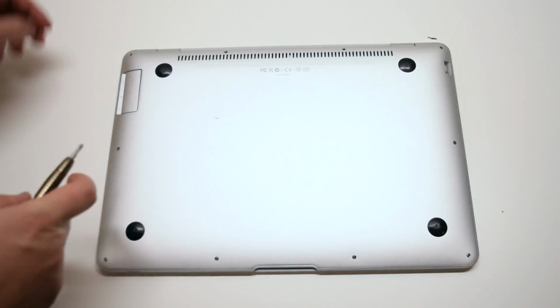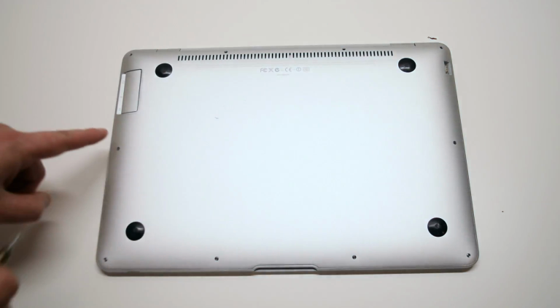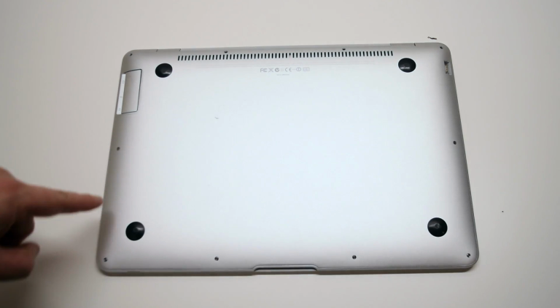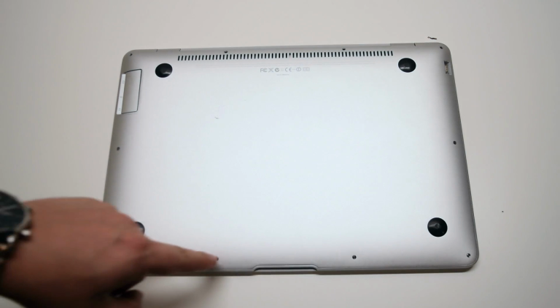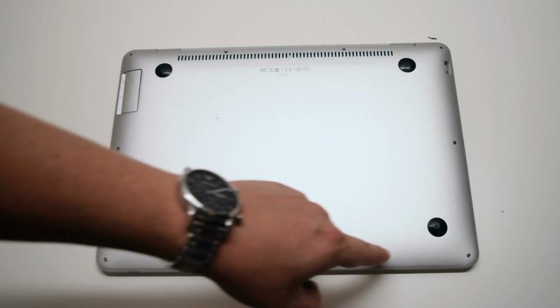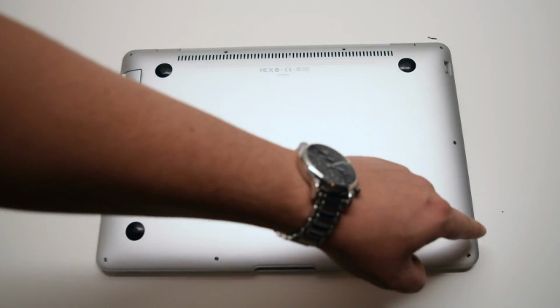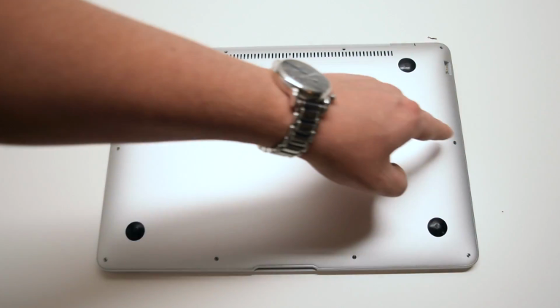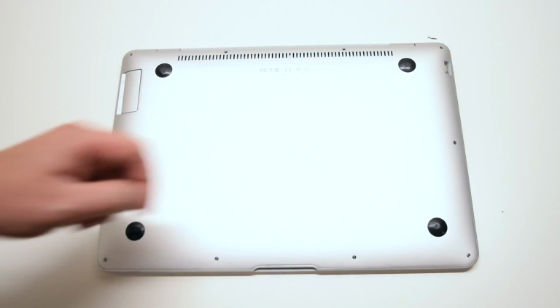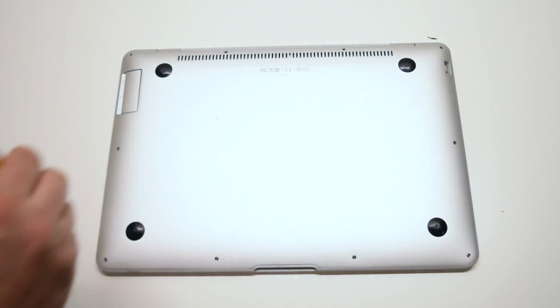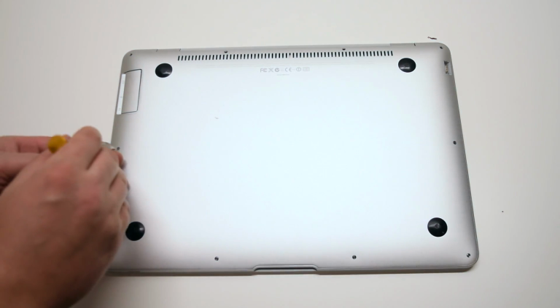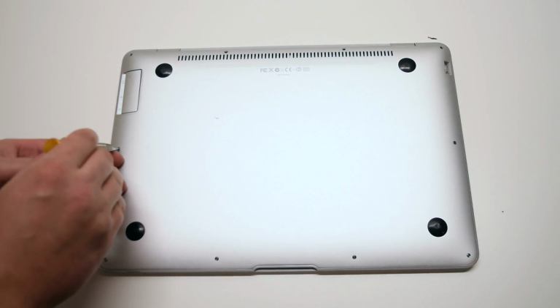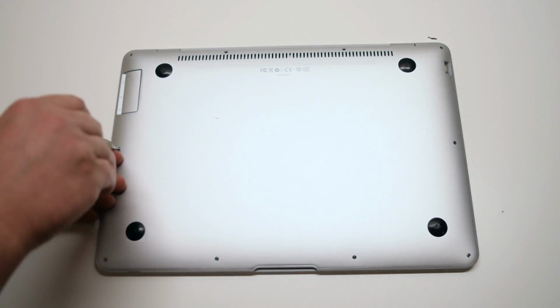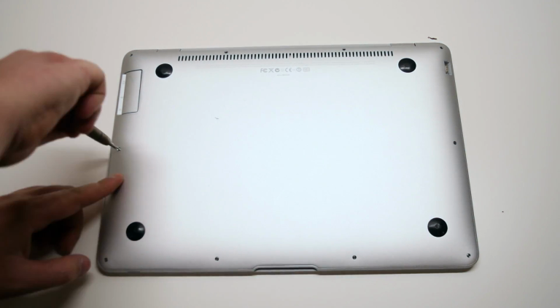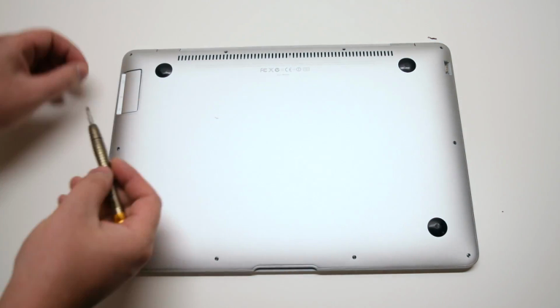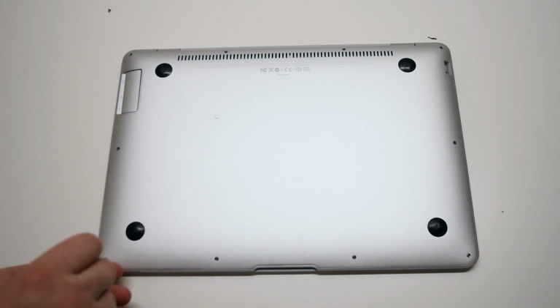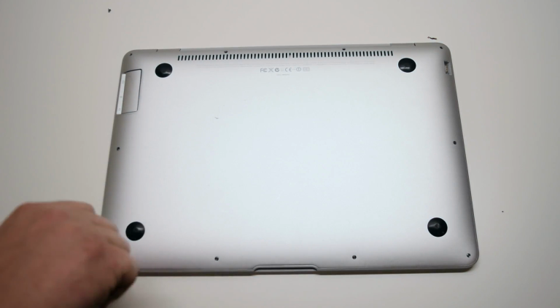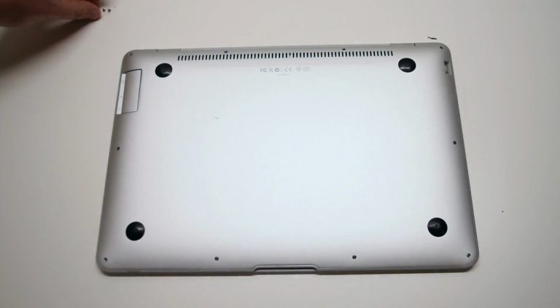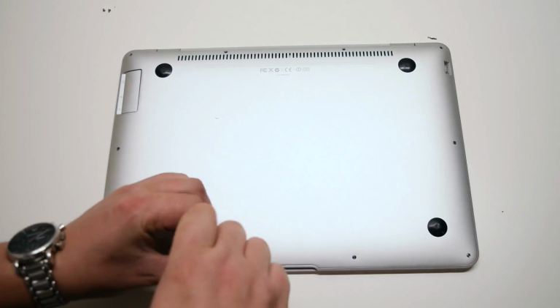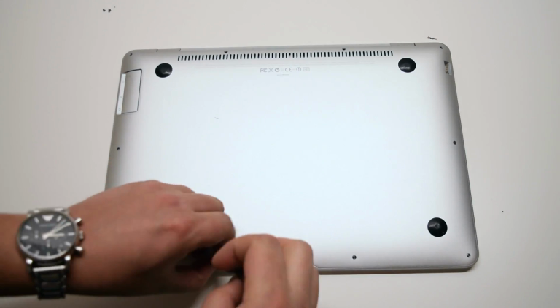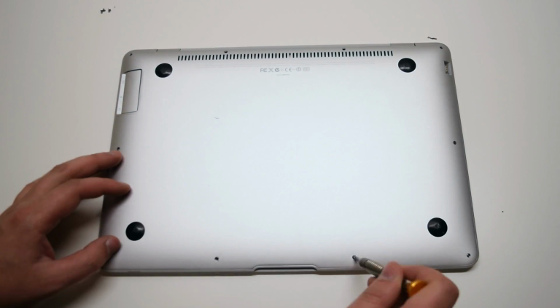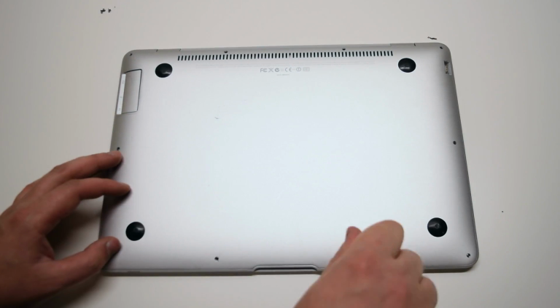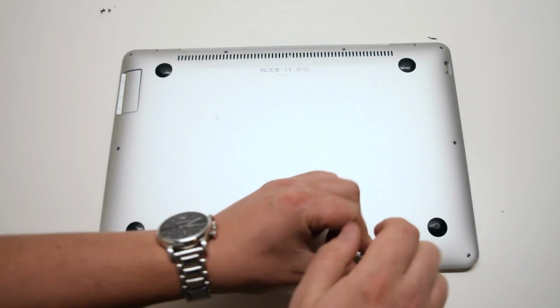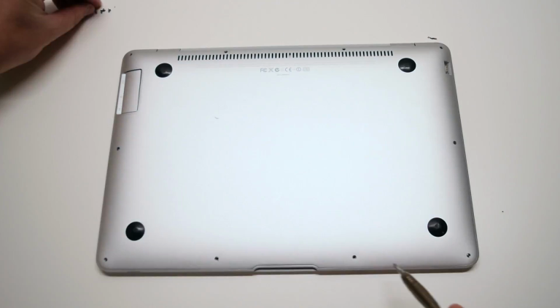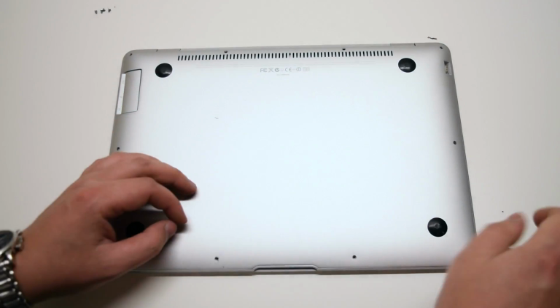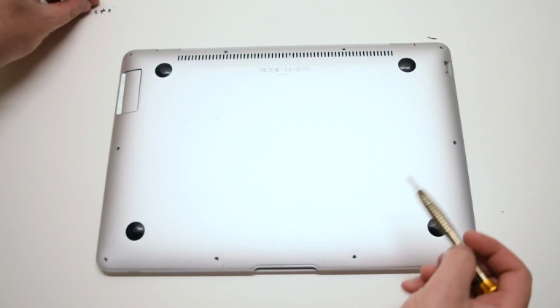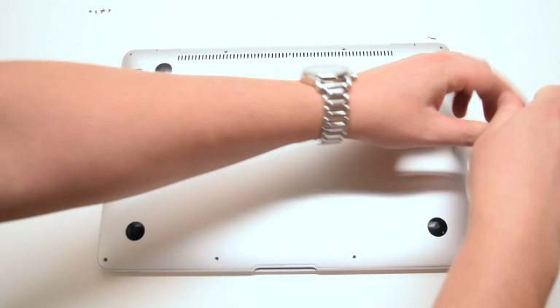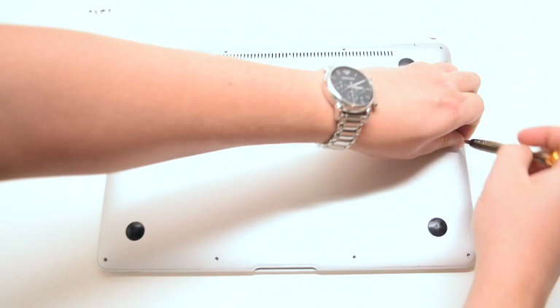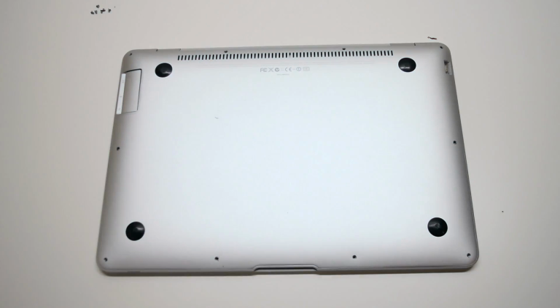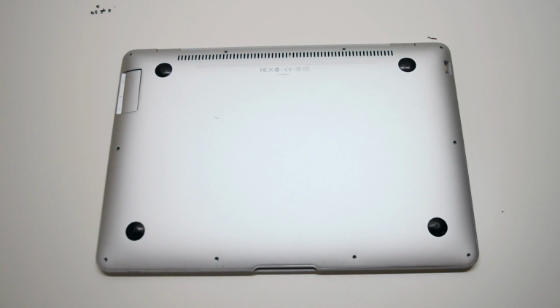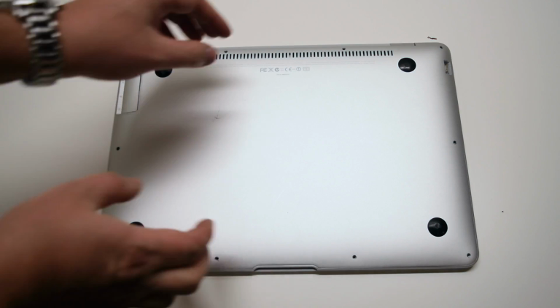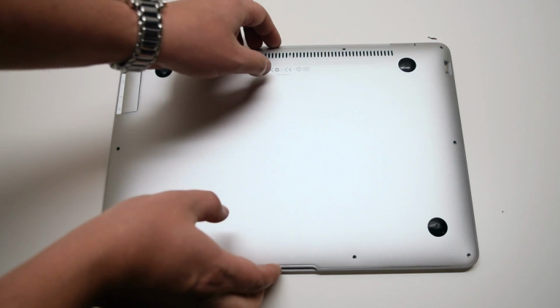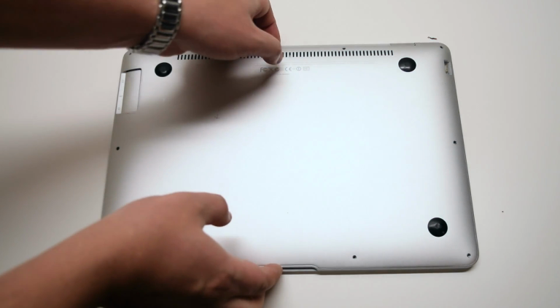Now go ahead and remove the six short Phillips head screws. You can now lift up the cover.